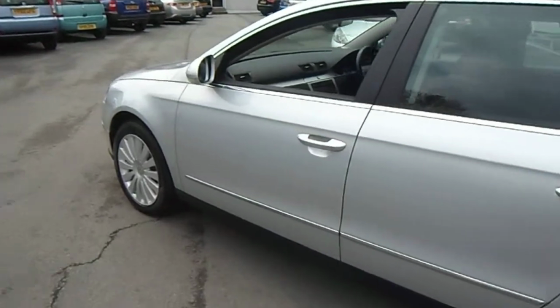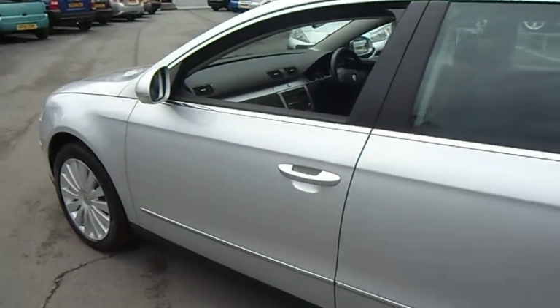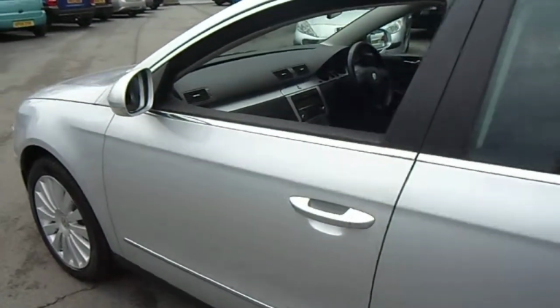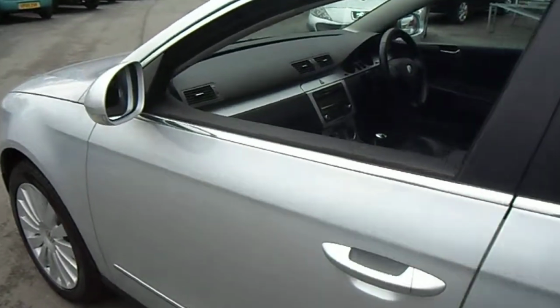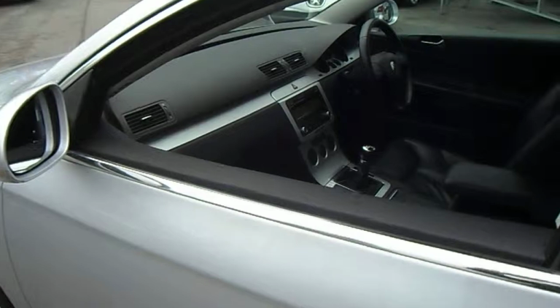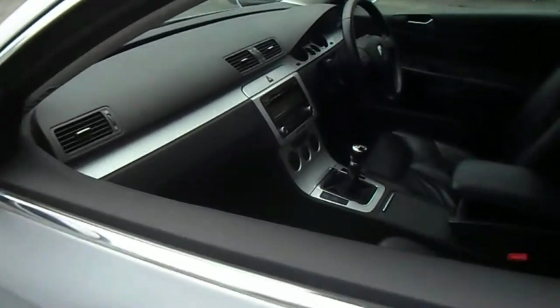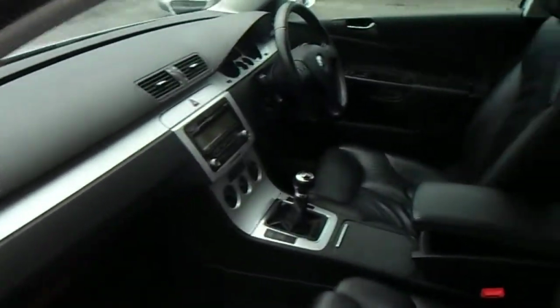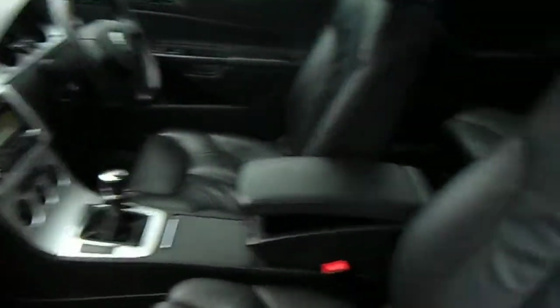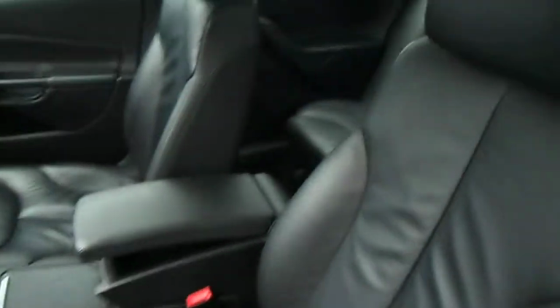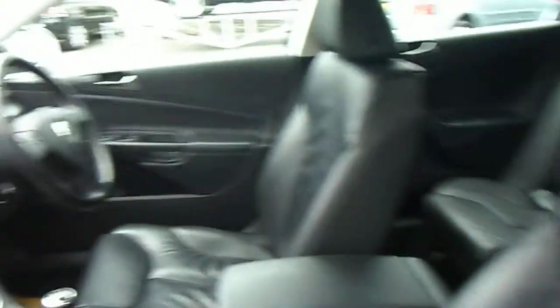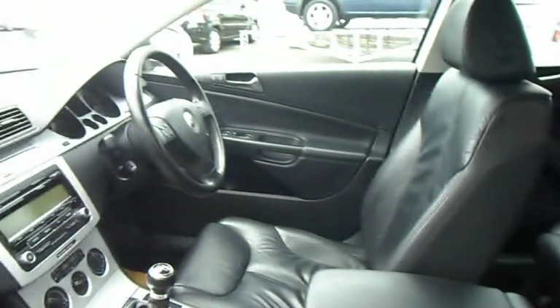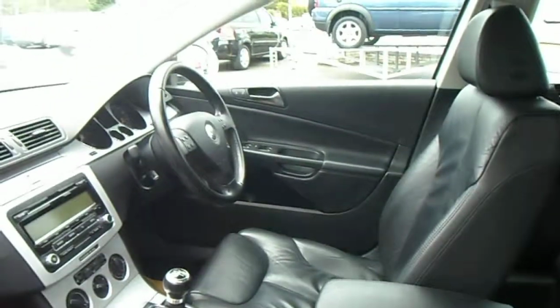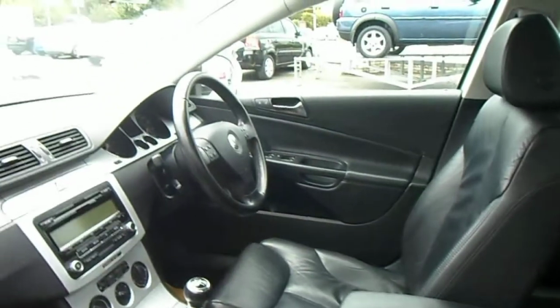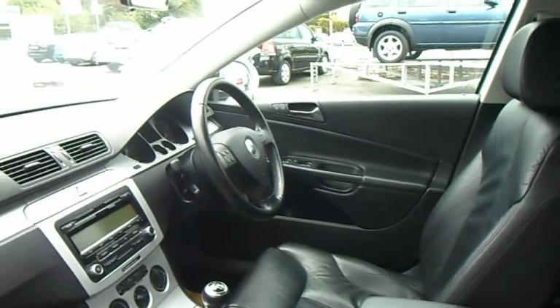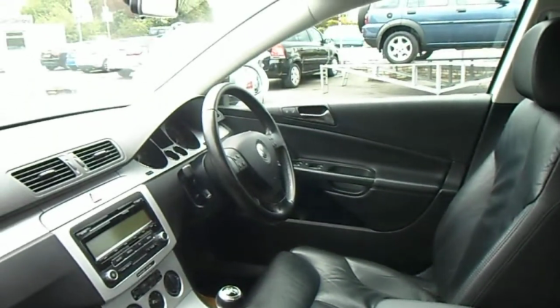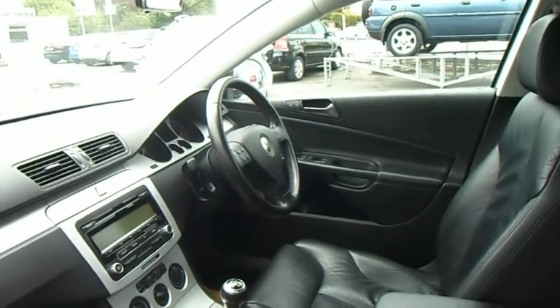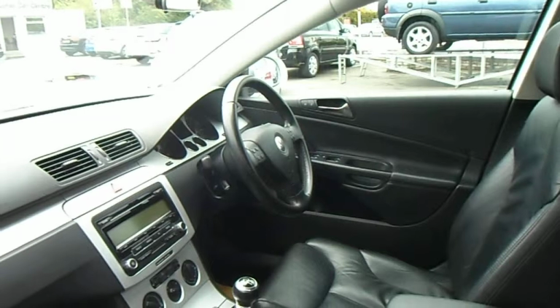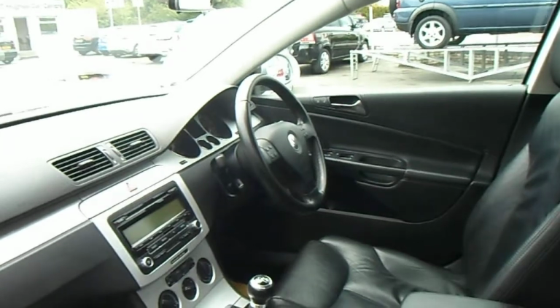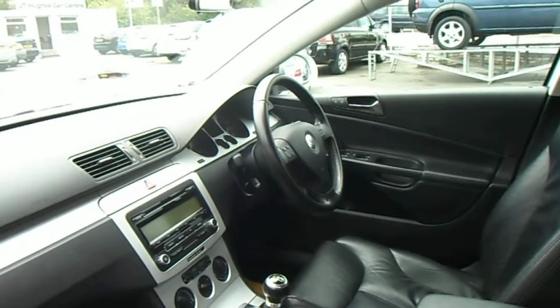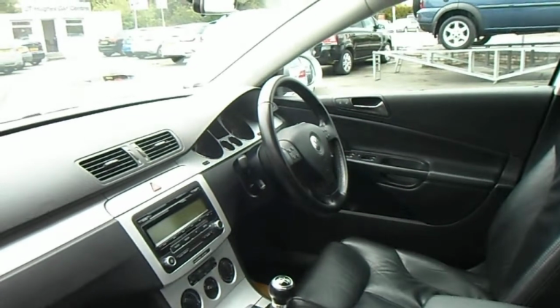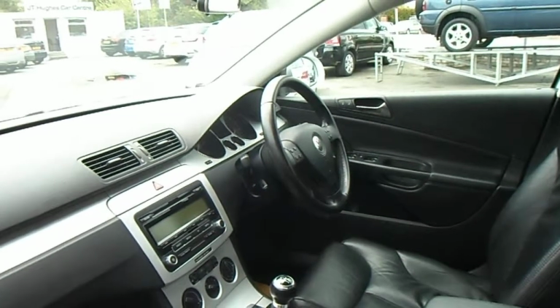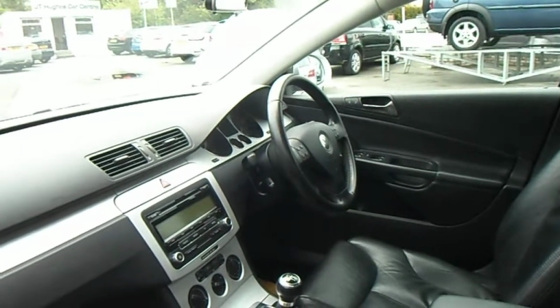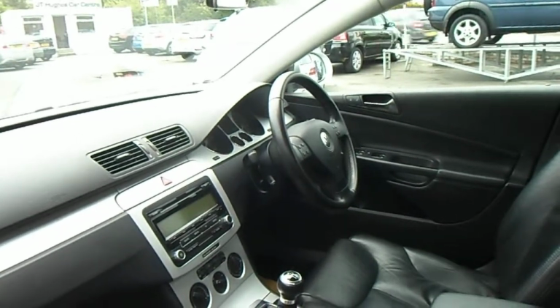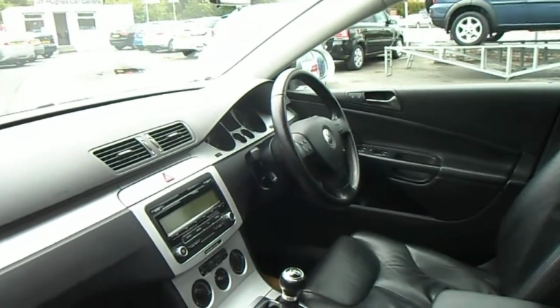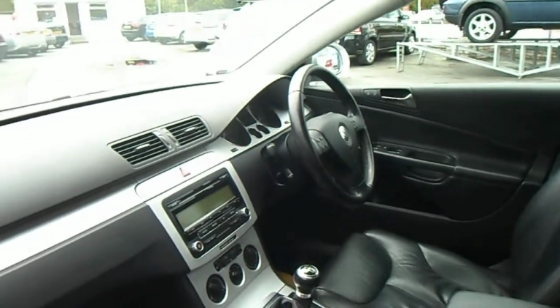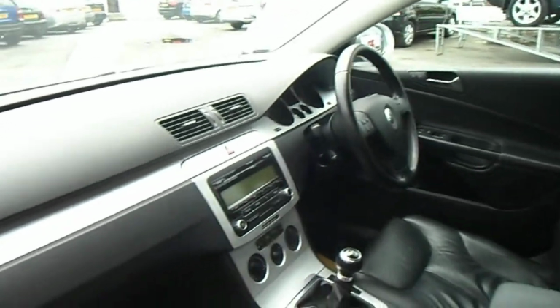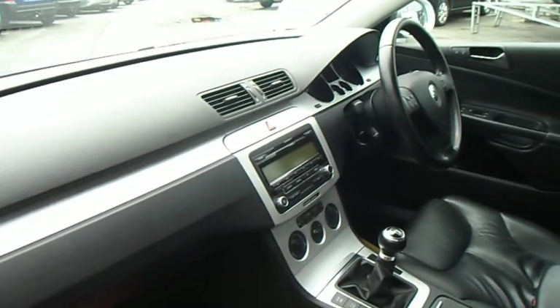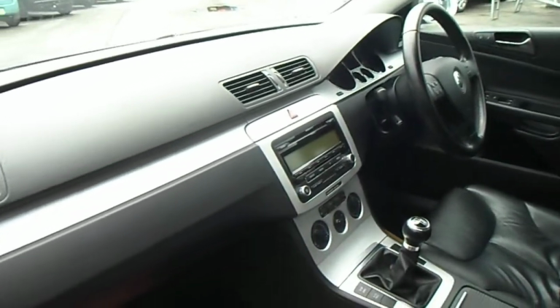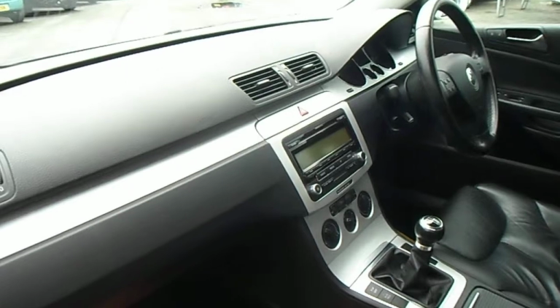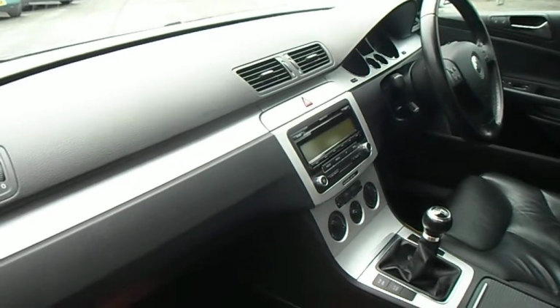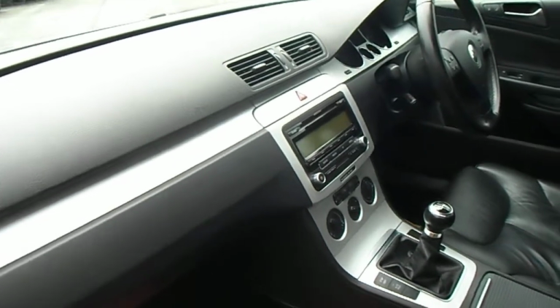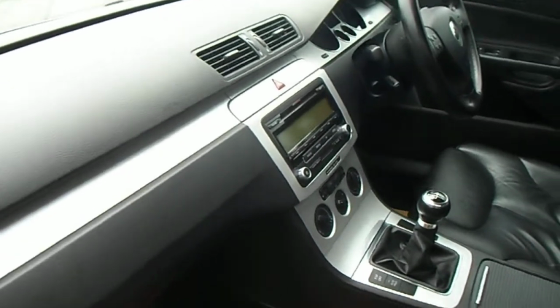The interior of the Highline benefits from full leather upholstery, electric windows front and rear, electric mirrors, remote central locking, power steering with a multifunctional steering wheel, cruise control, CD player and air conditioning.